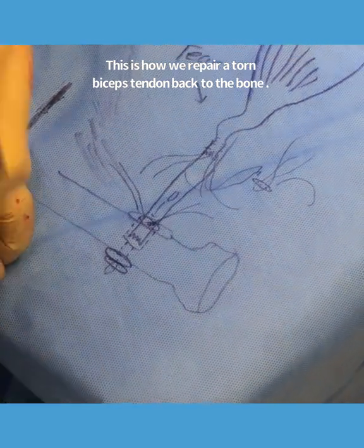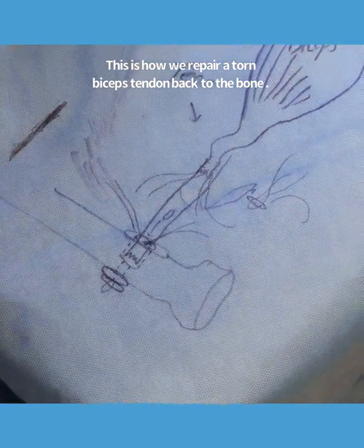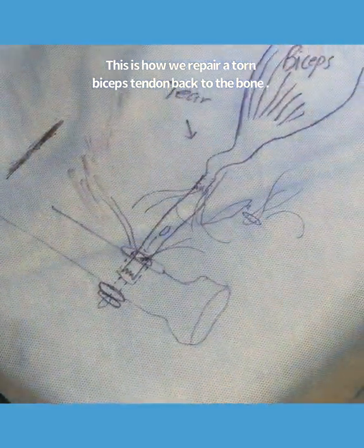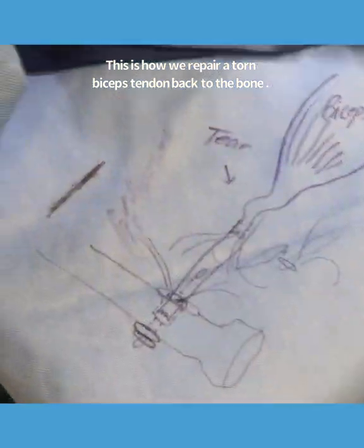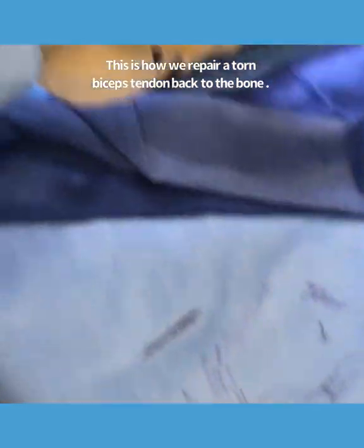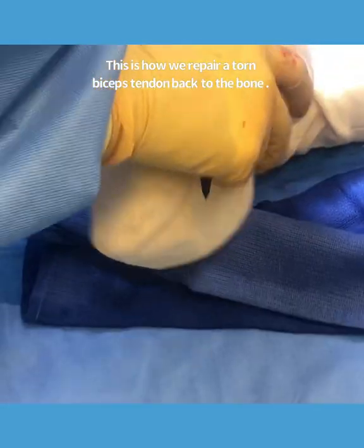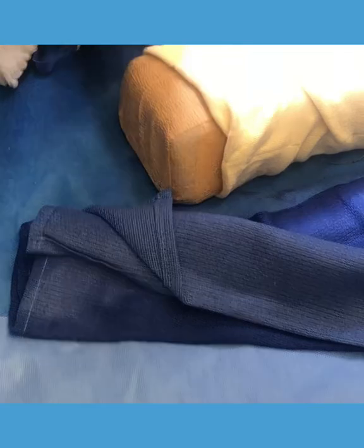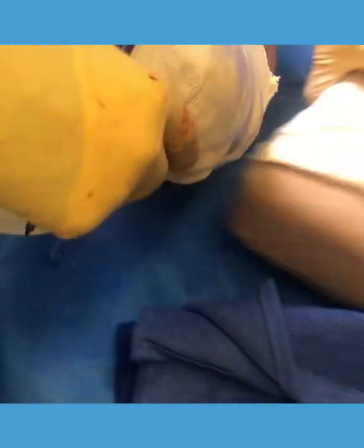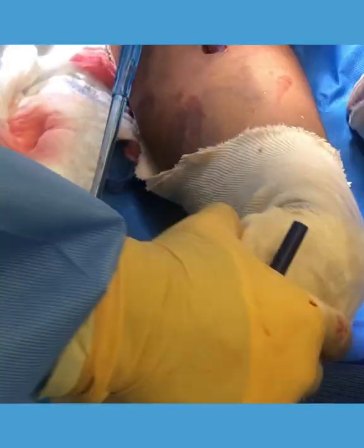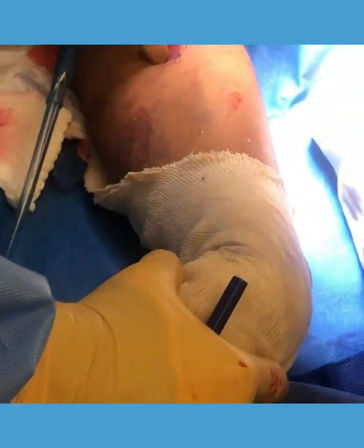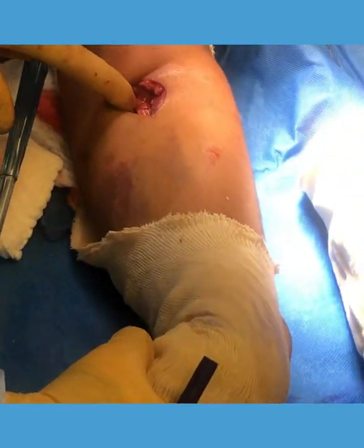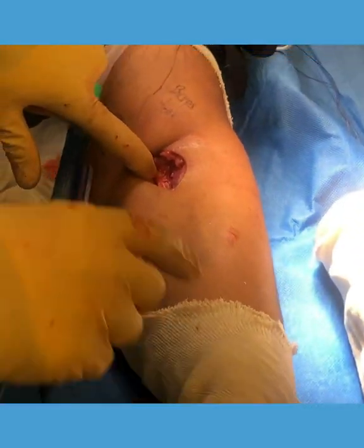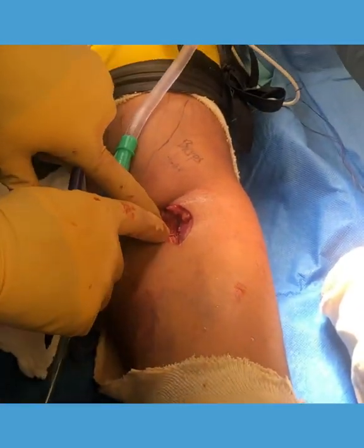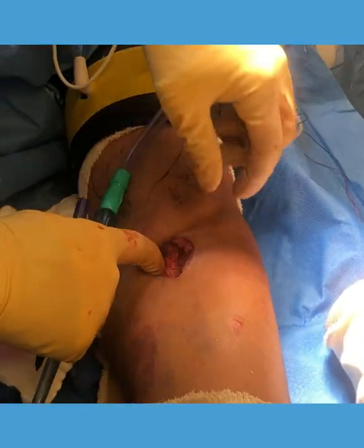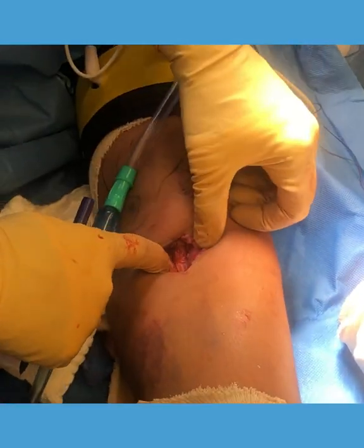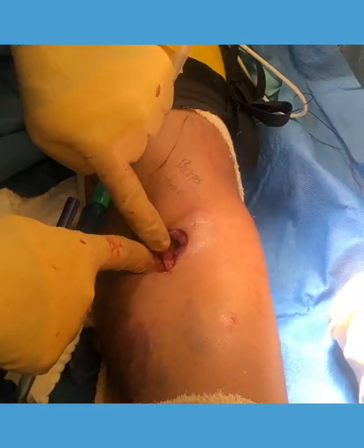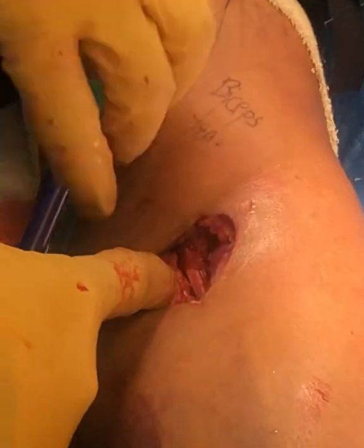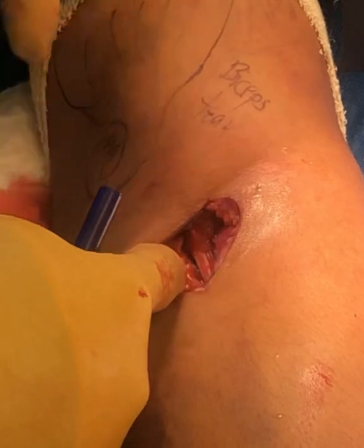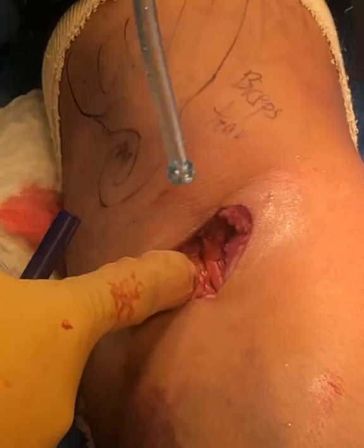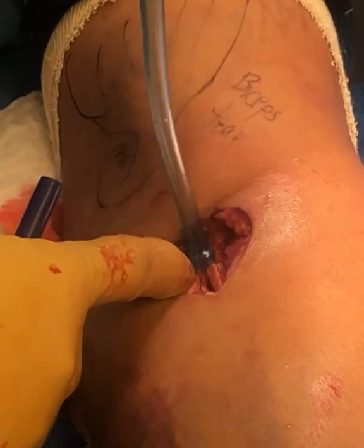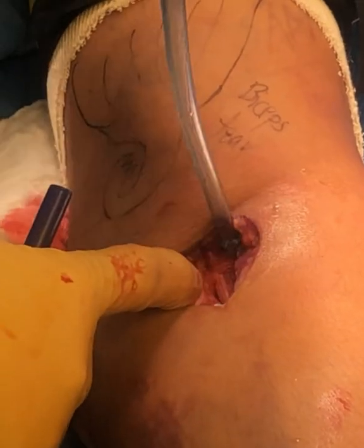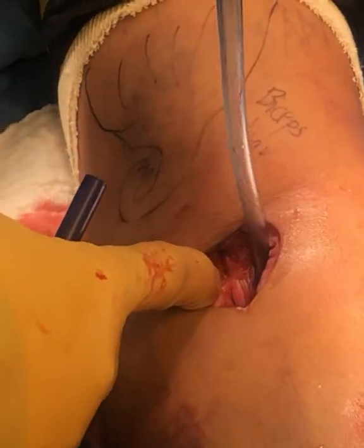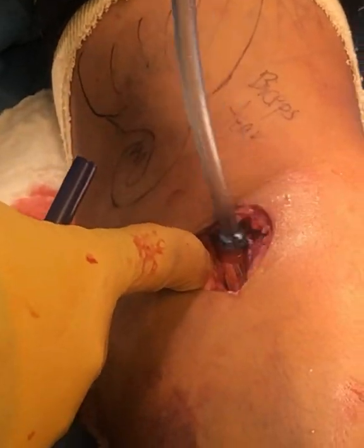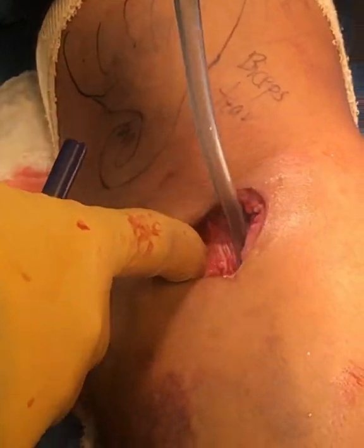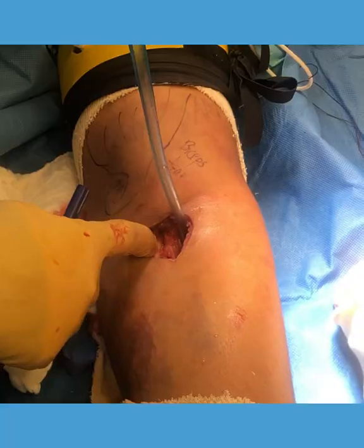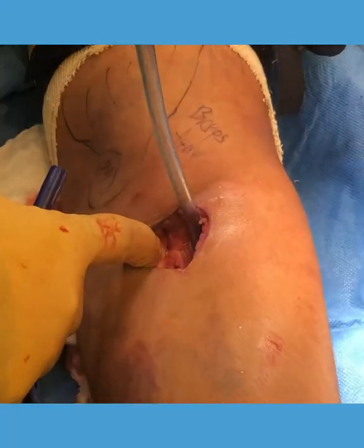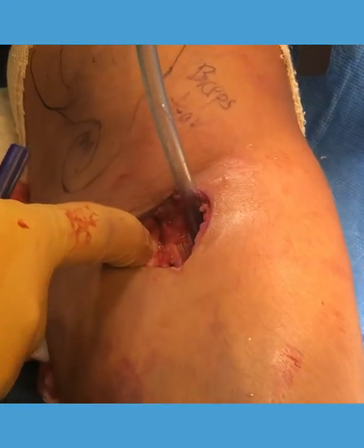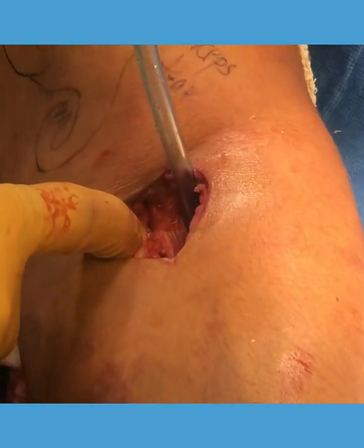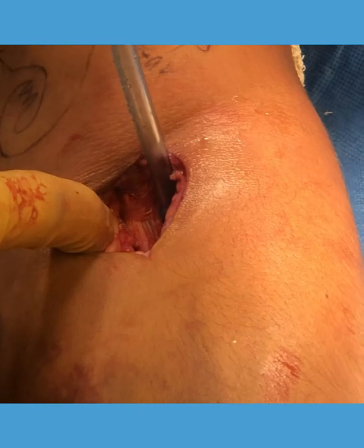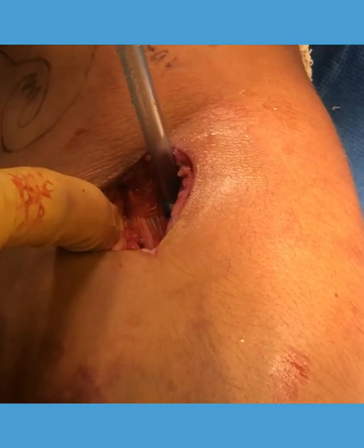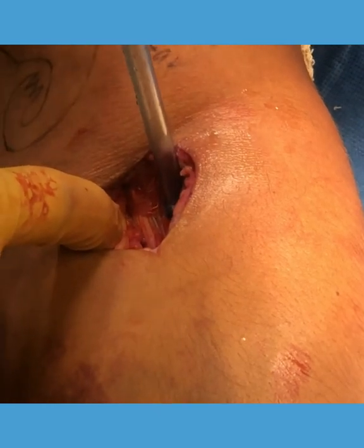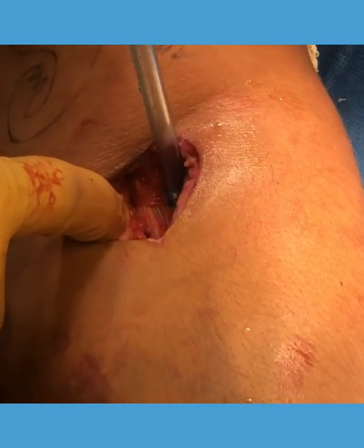And that's what we just did. If you look here, you can actually see our repair — there it is. There's our biceps. You can see that nice gleaming structure right there. That's the distal biceps repair. Let's do it one more time.